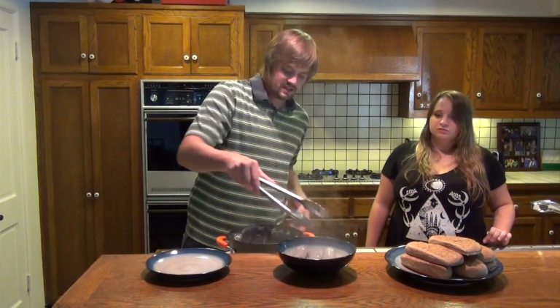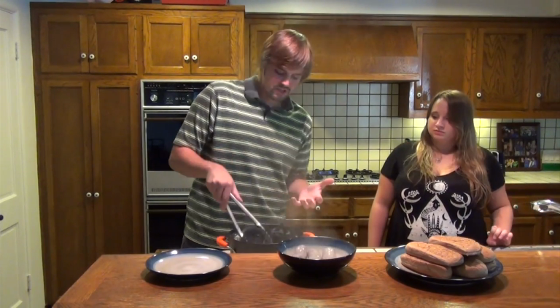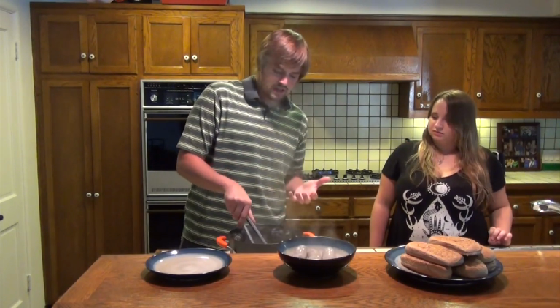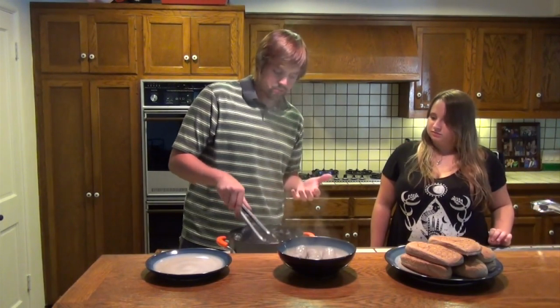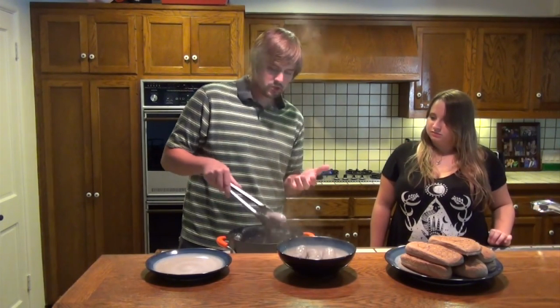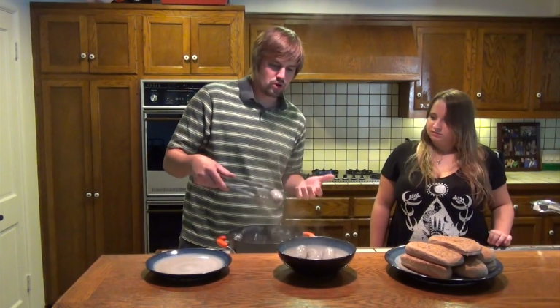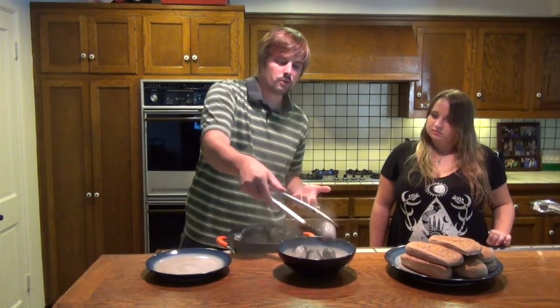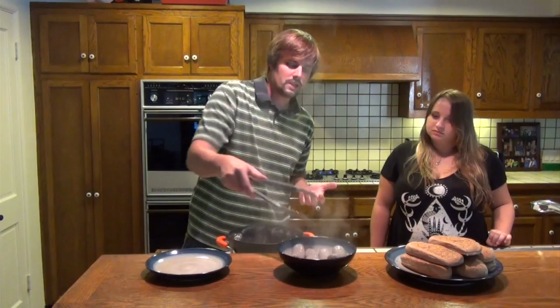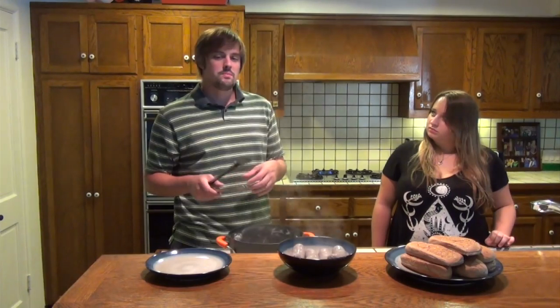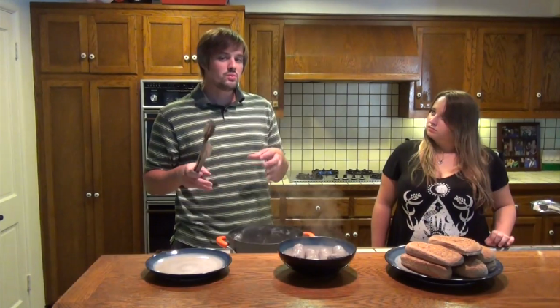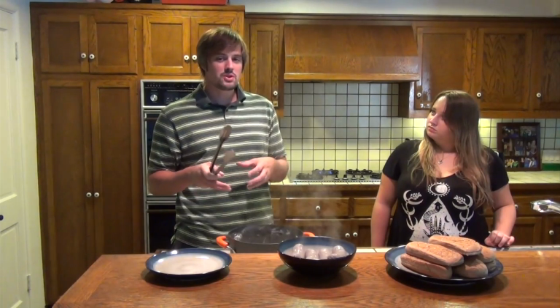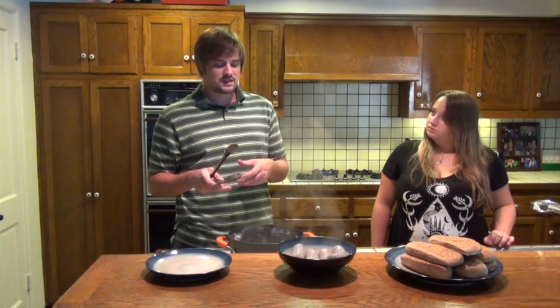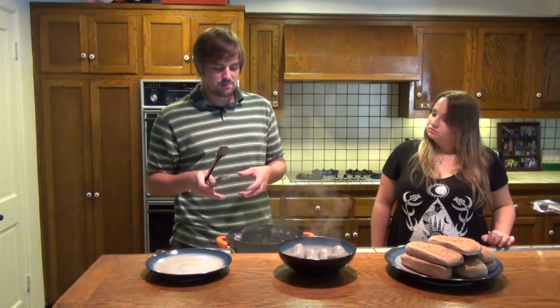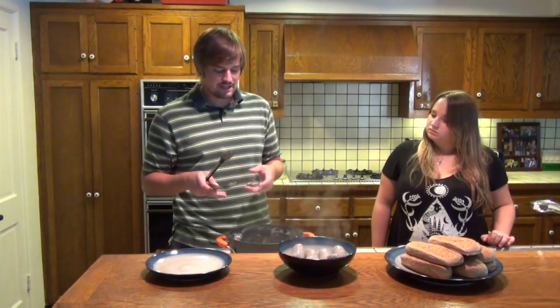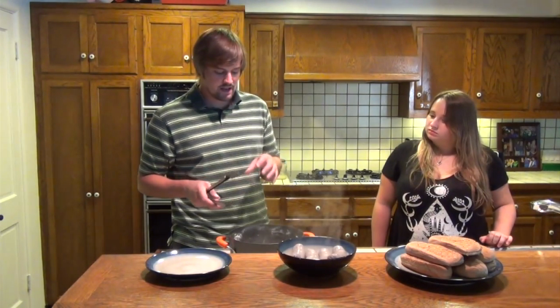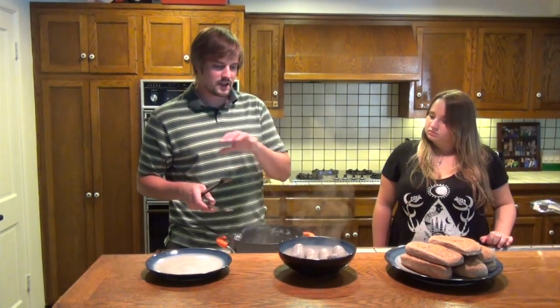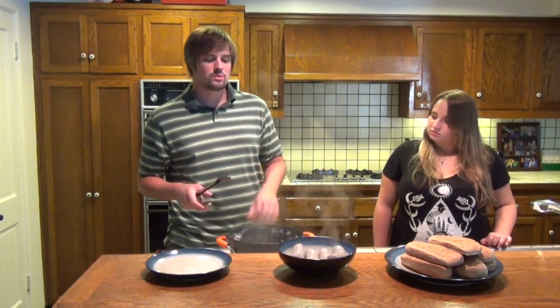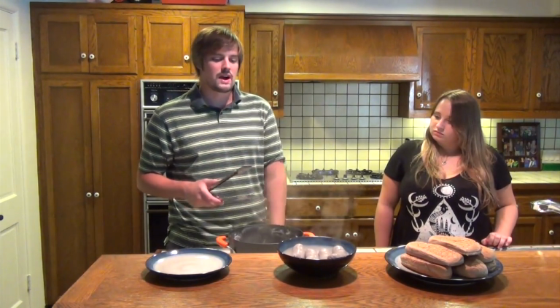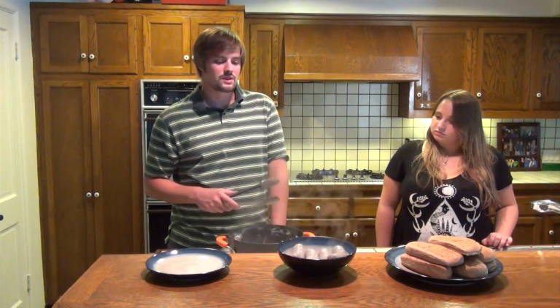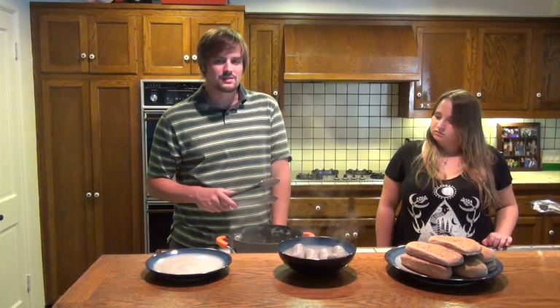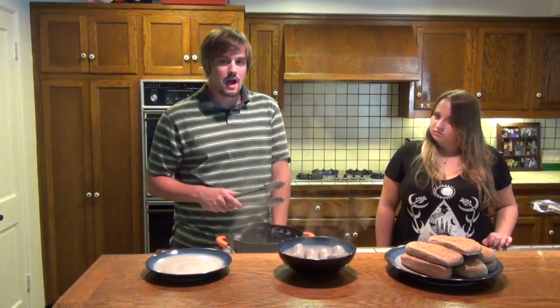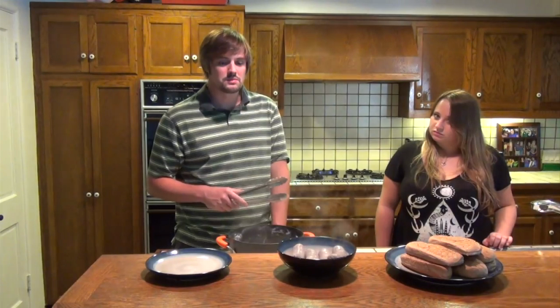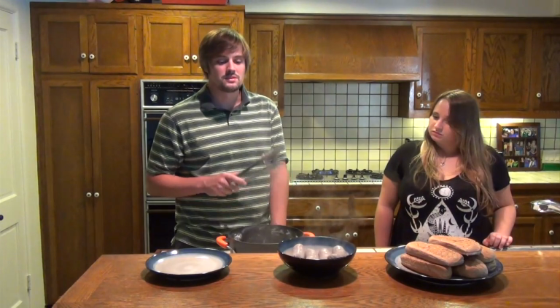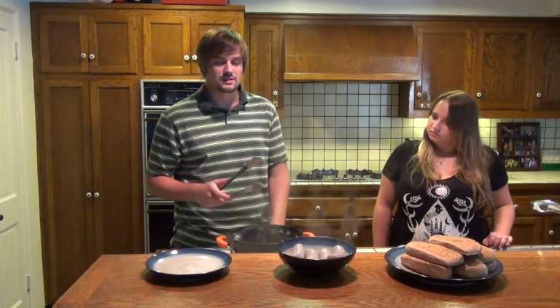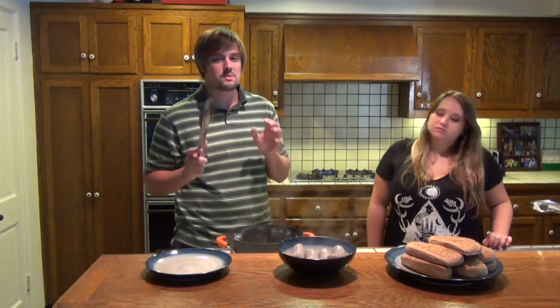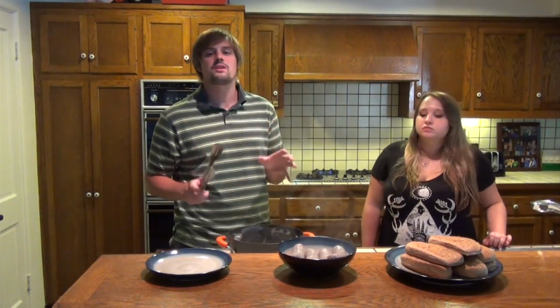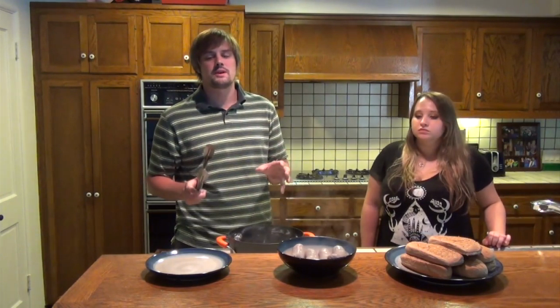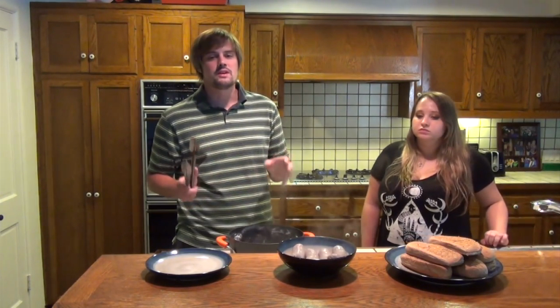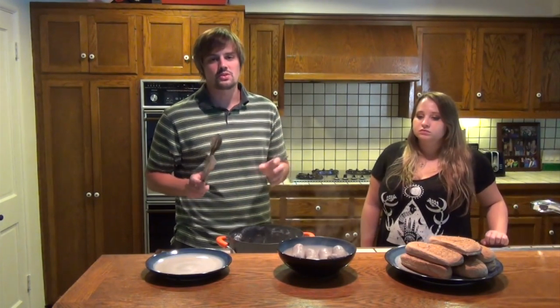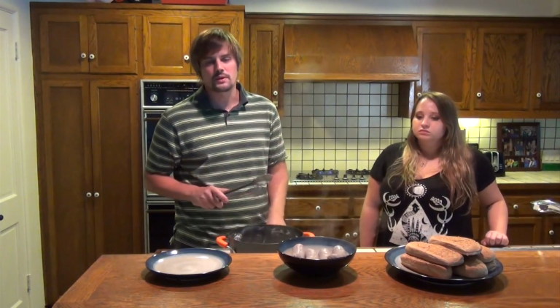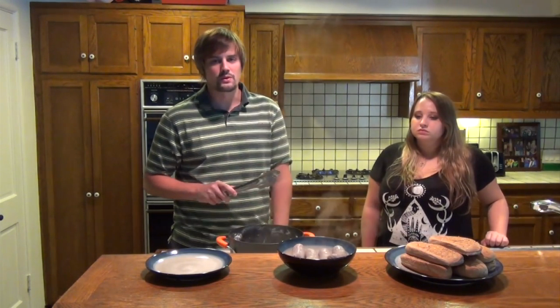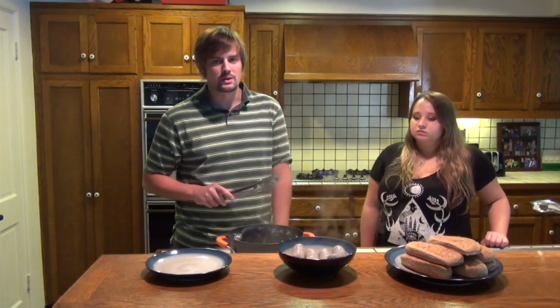Boiling in beer actually precooks the brats a little bit, and the beer really moisturizes the meat inside. It comes out tasting absolutely delicious and makes them a hundred times better than just throwing them on the grill and cooking them directly.